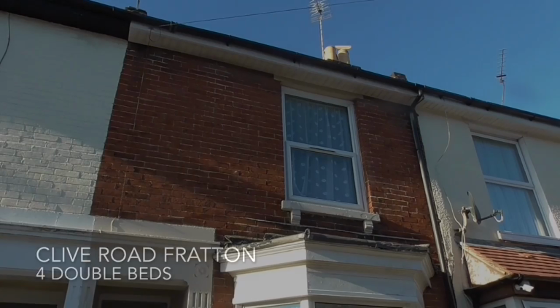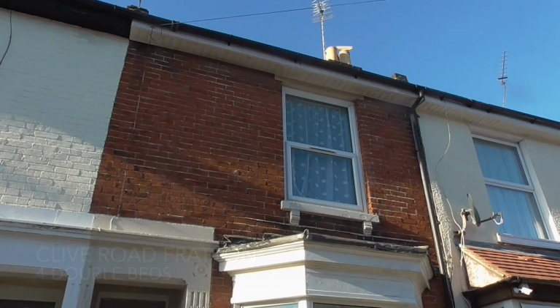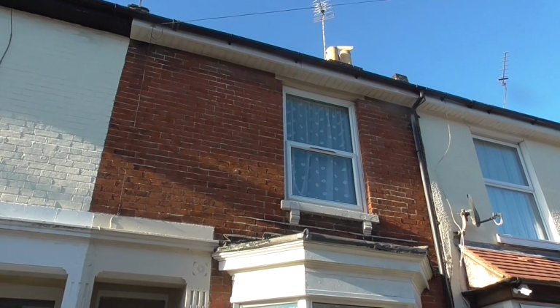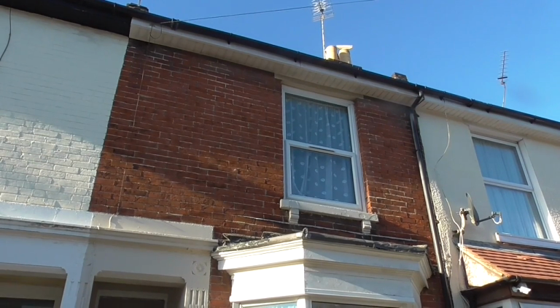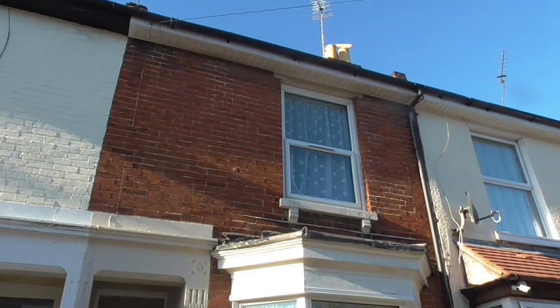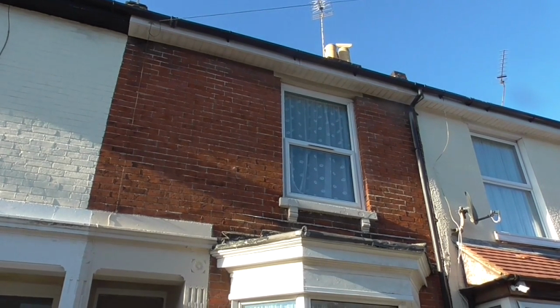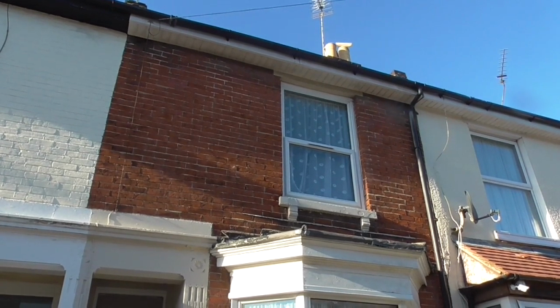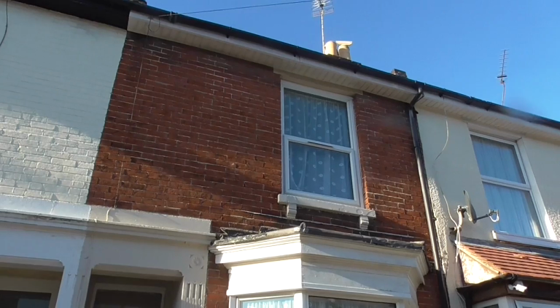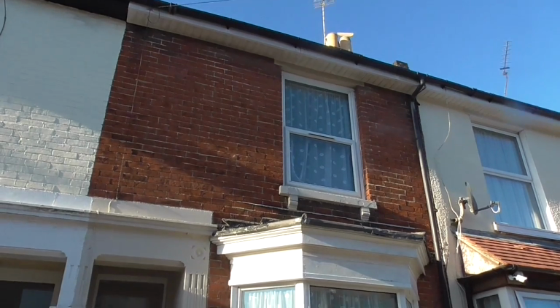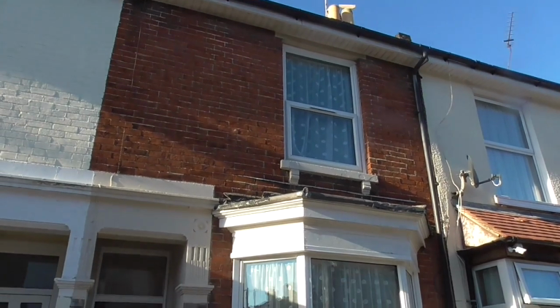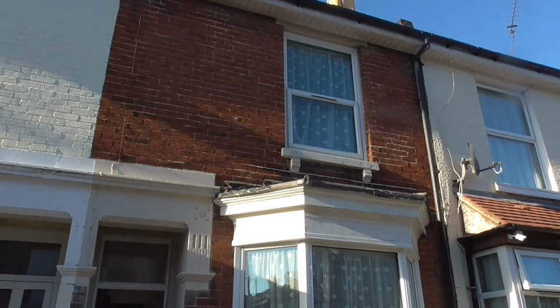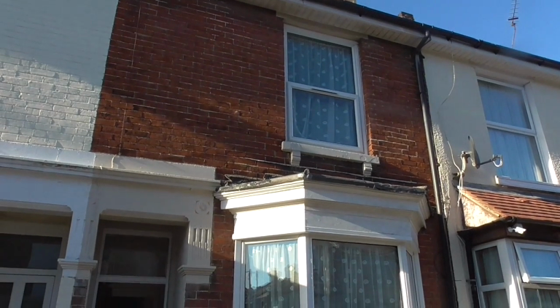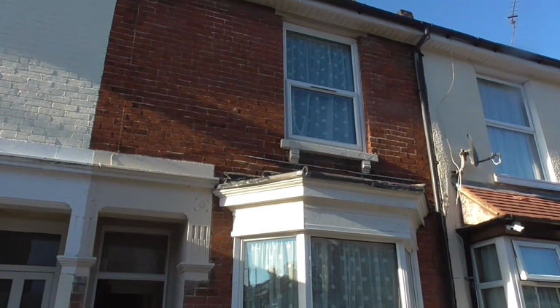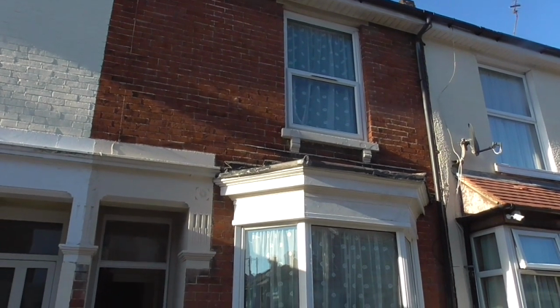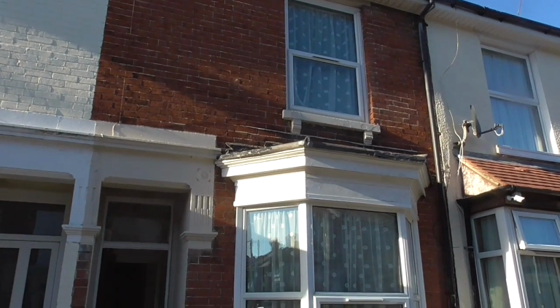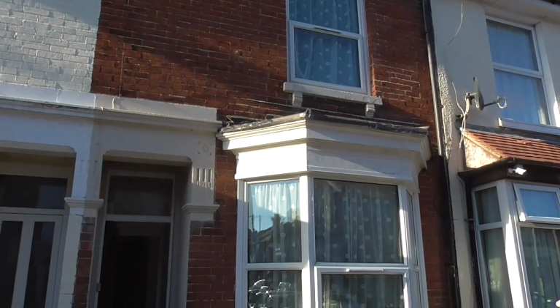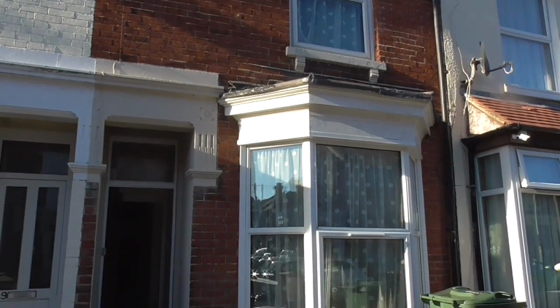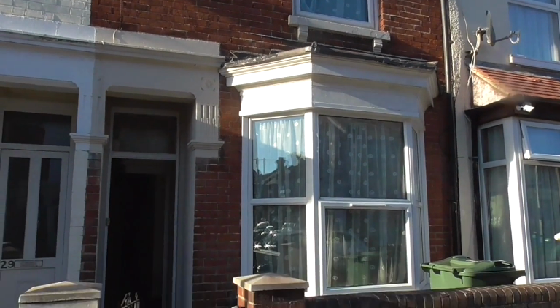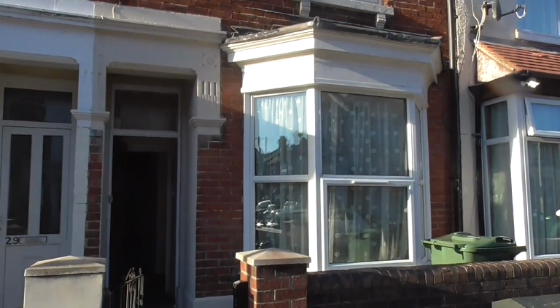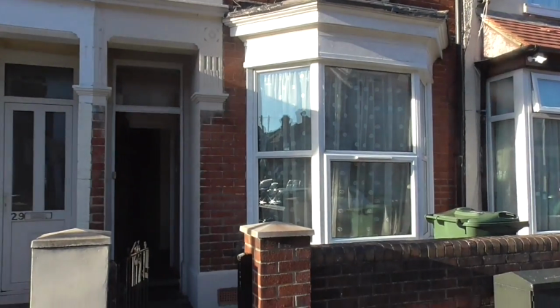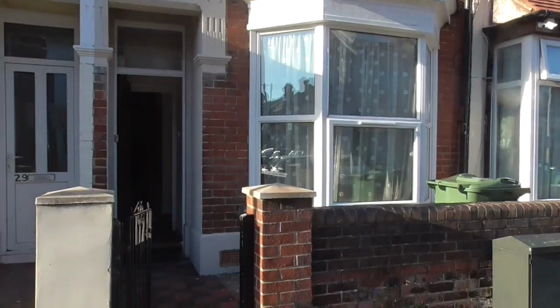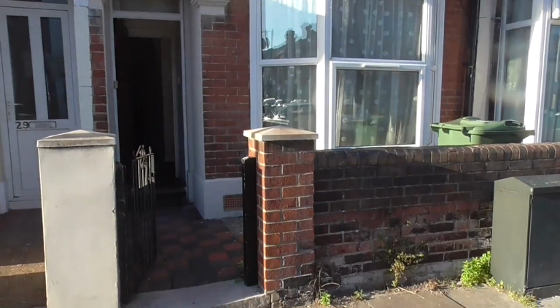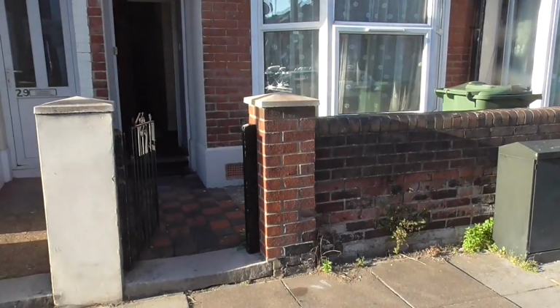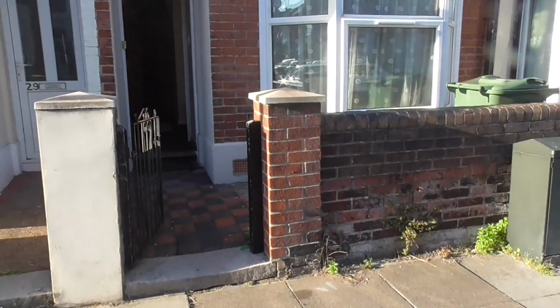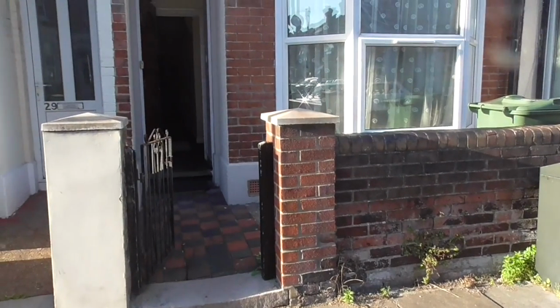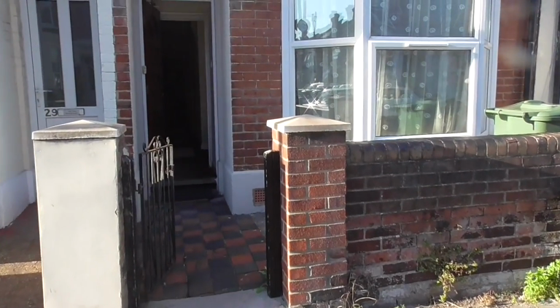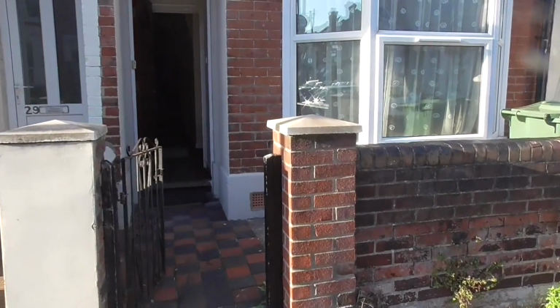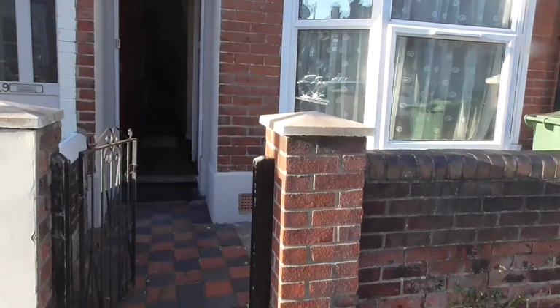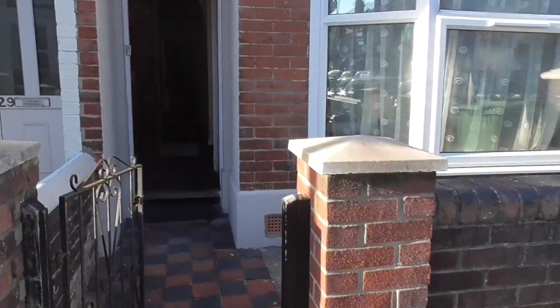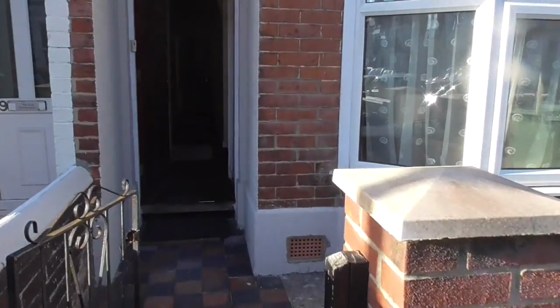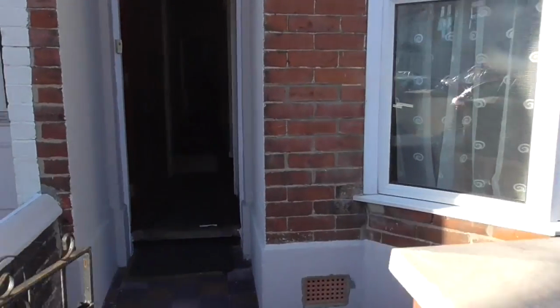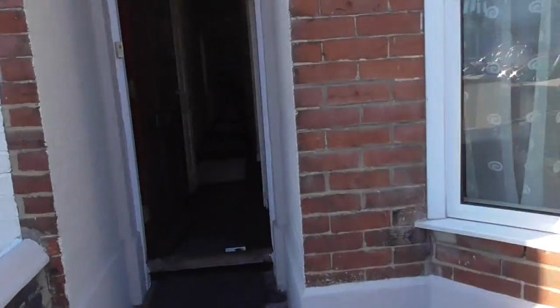Hello and welcome to another video tour on behalf of Nice Homes for Nice Students. This is a four double bedroom house in Fratton, Portsmouth, and it's all beautifully presented, so let's go in and have a look.